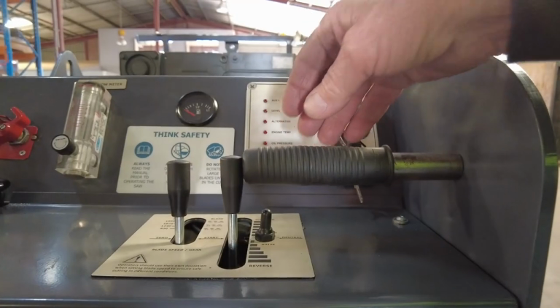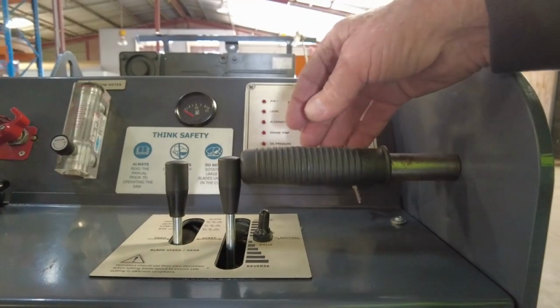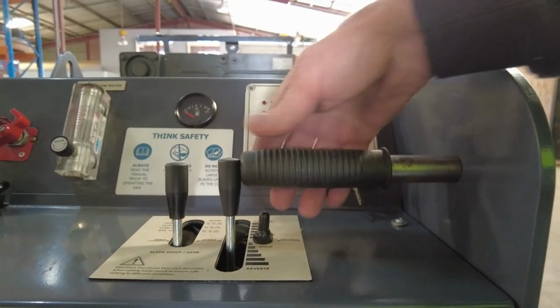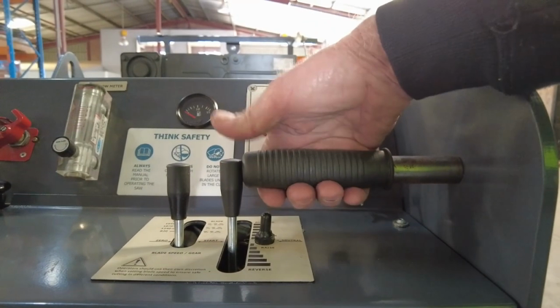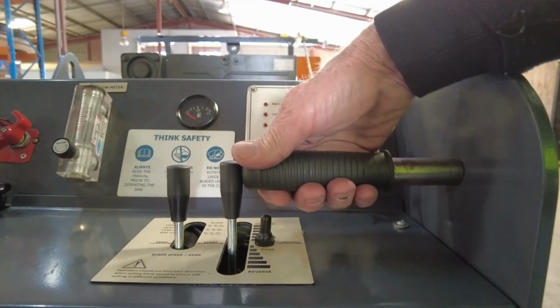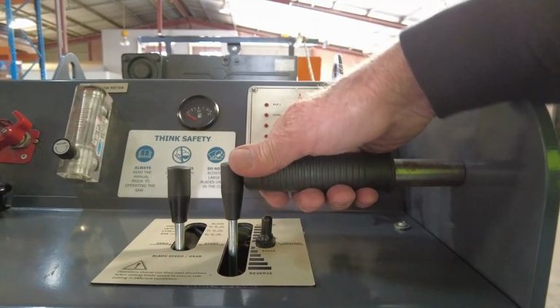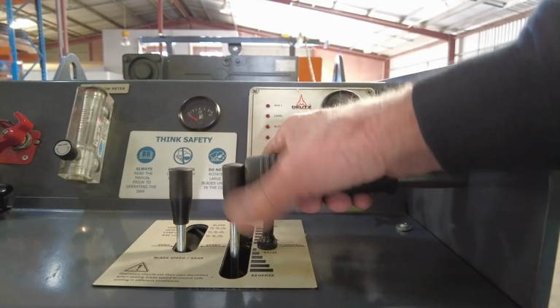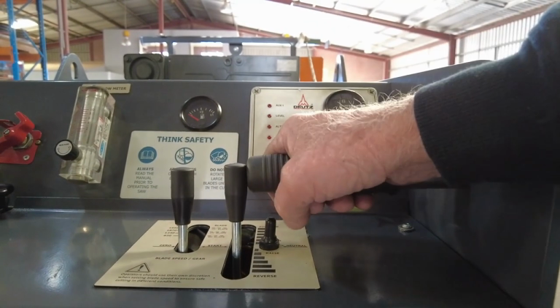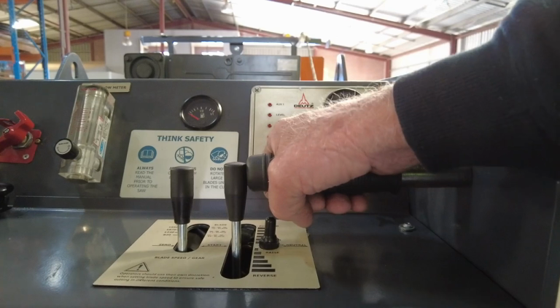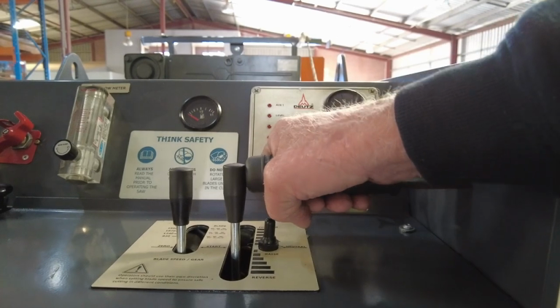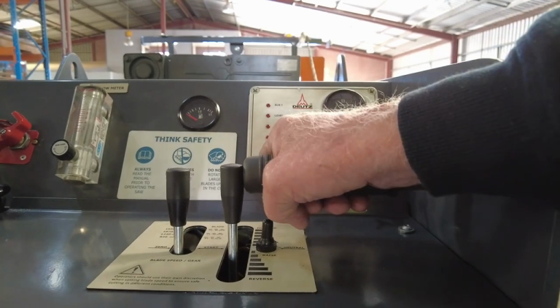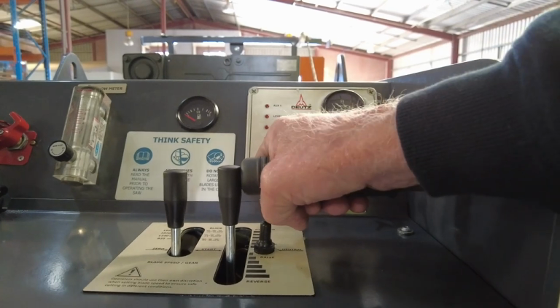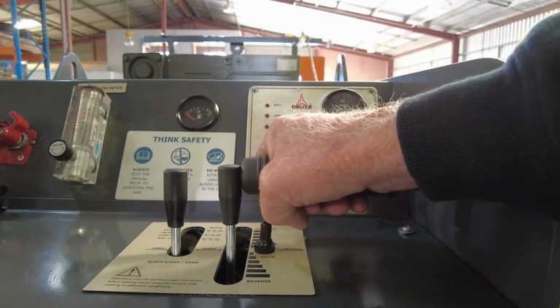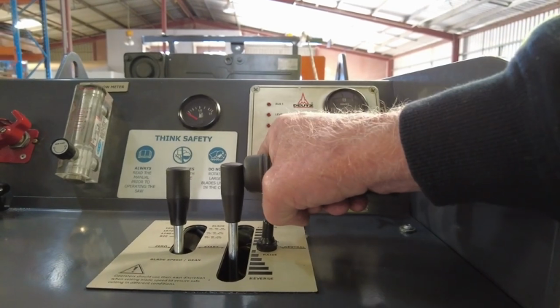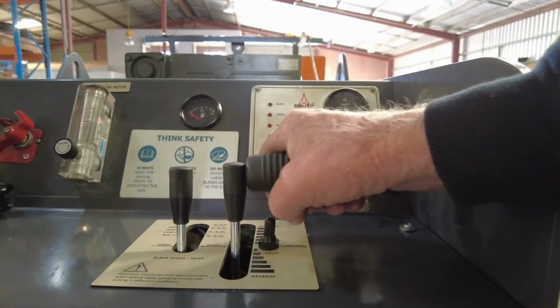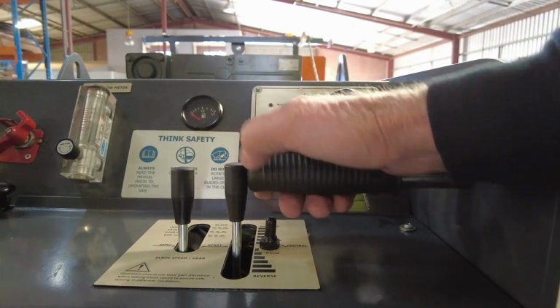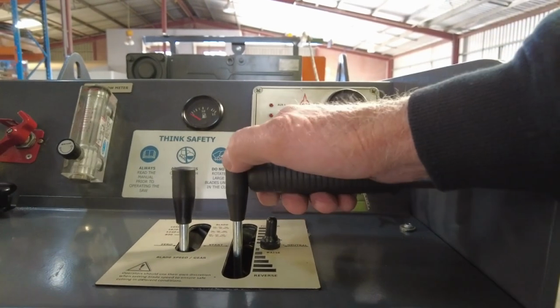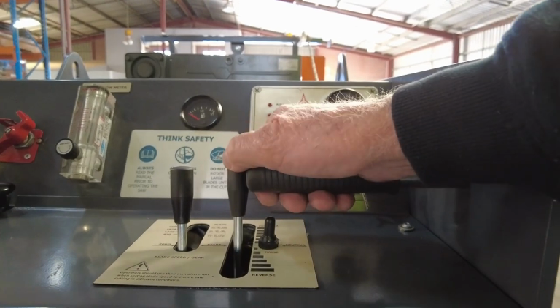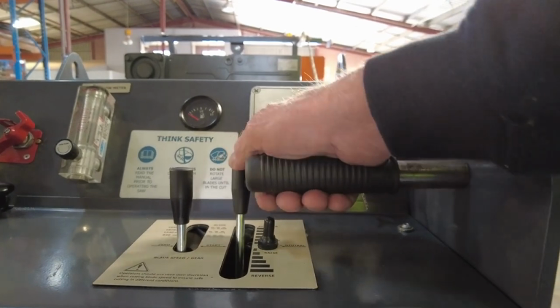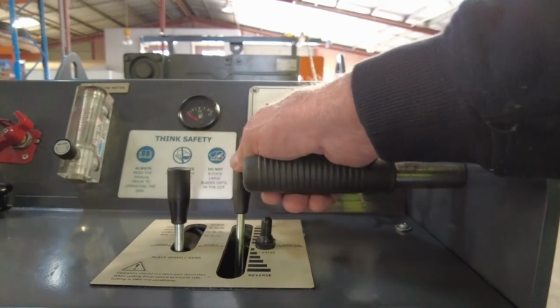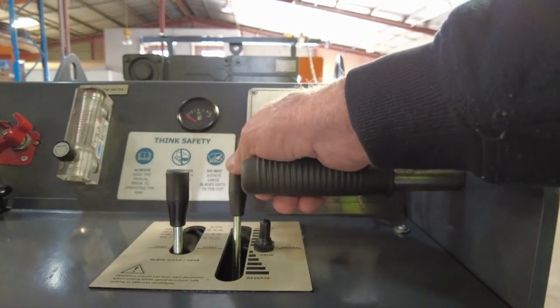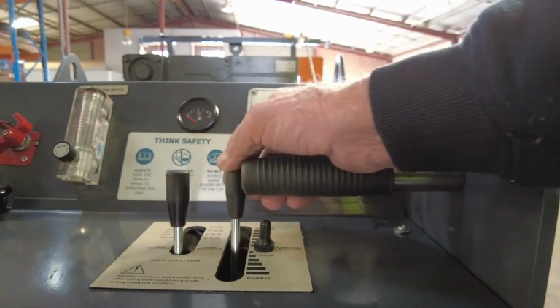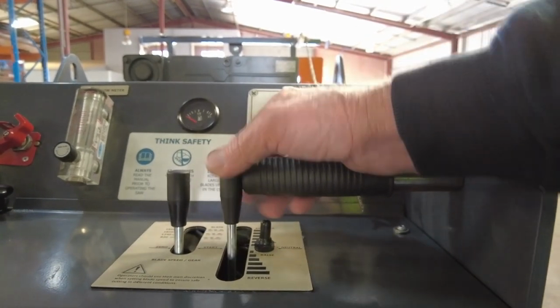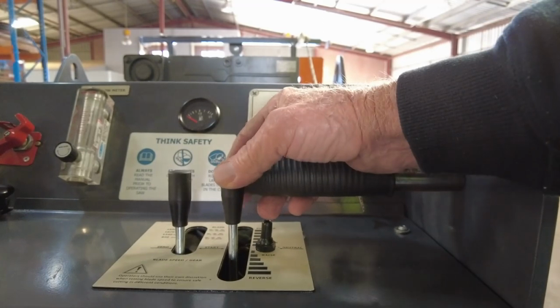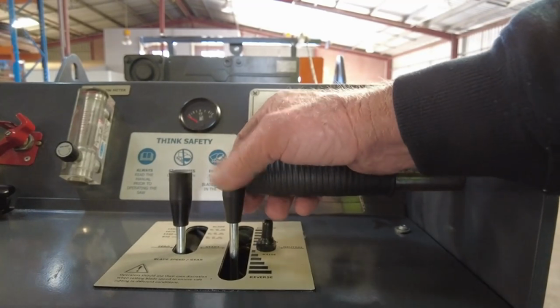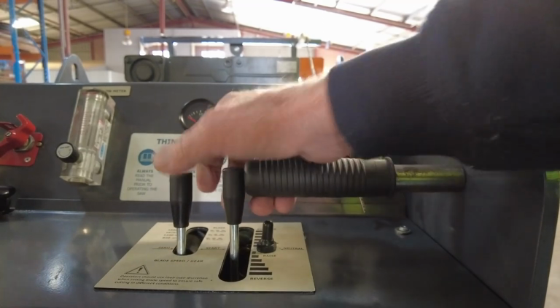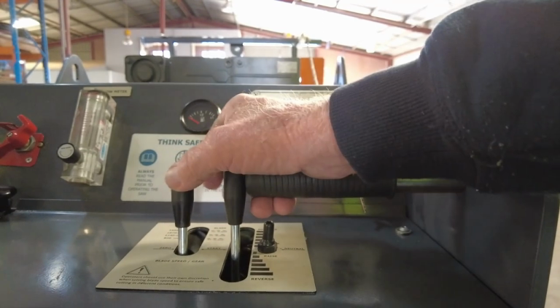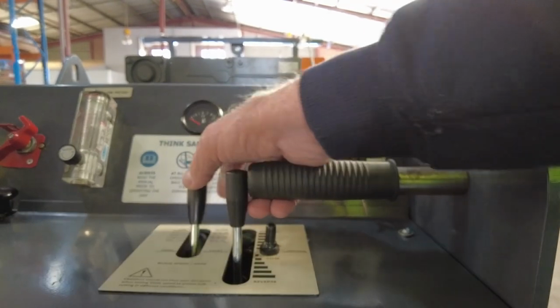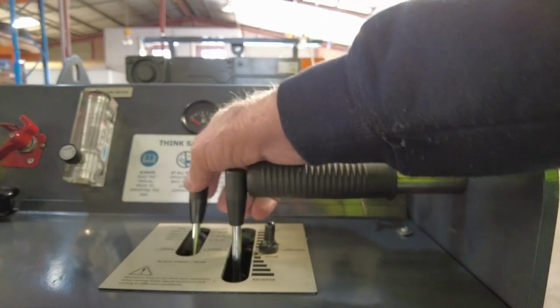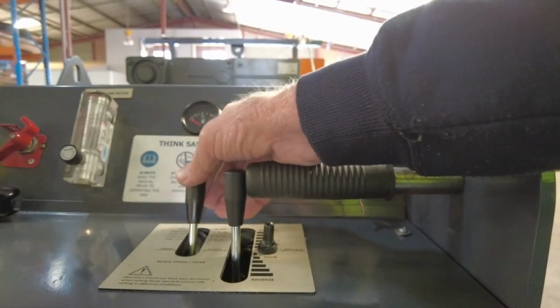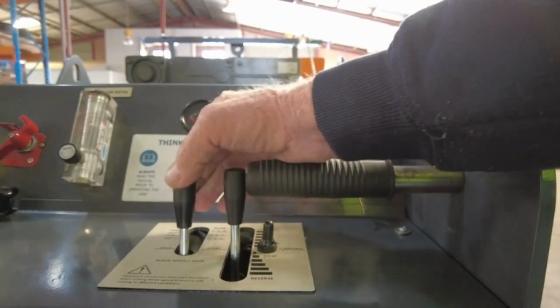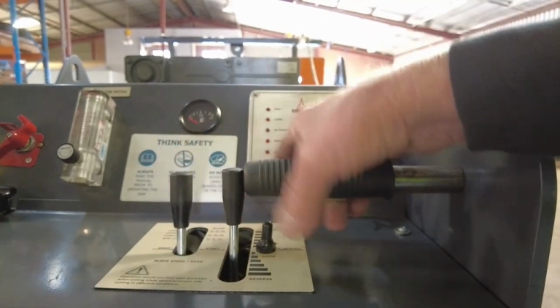Blade speed and gearing can be changed while cutting is in progress, with the motor at full RPM and power at all times. All features that are not available for belt-driven machines.